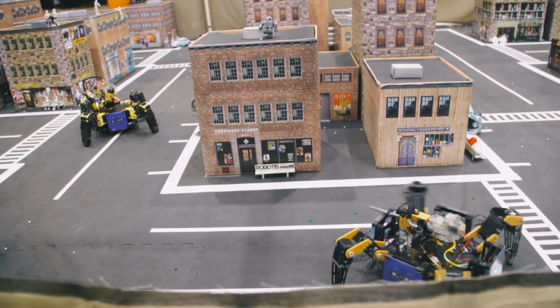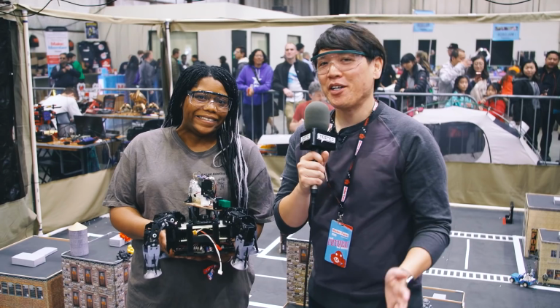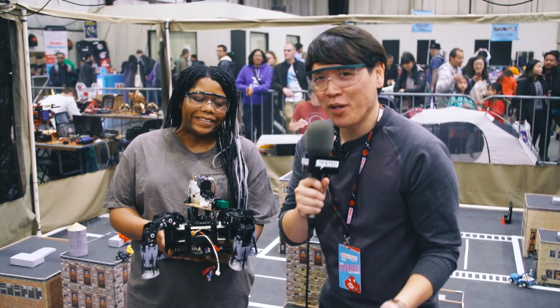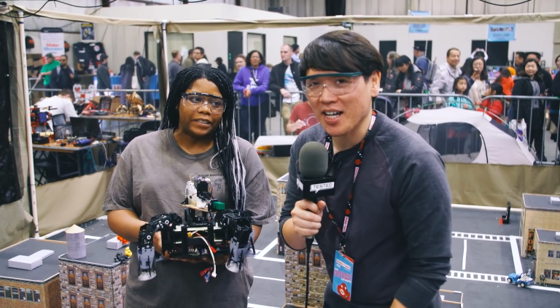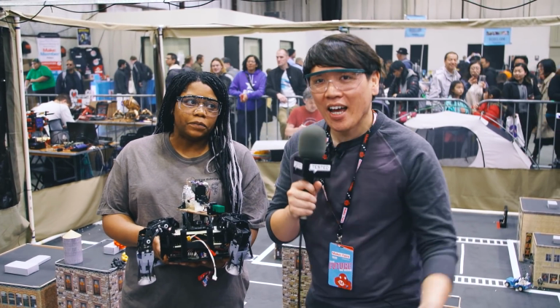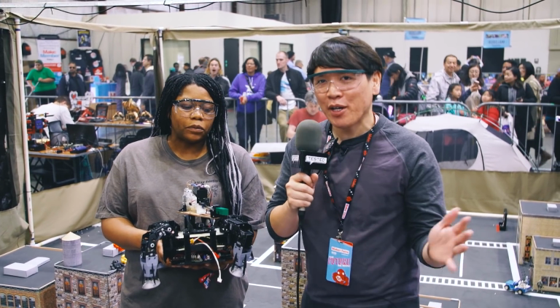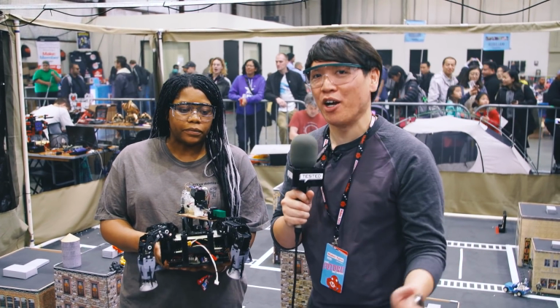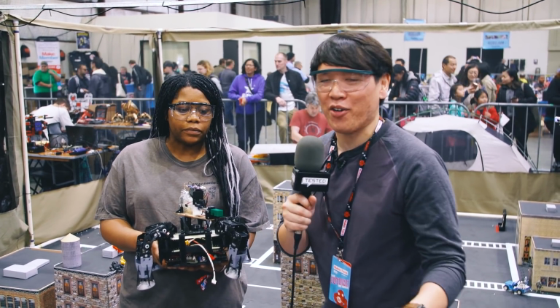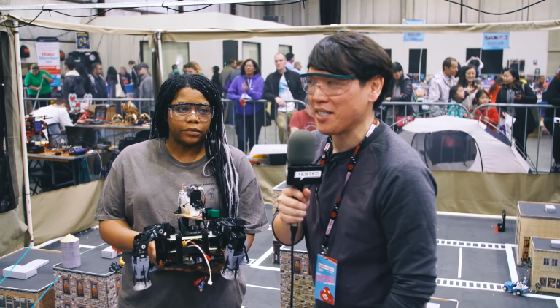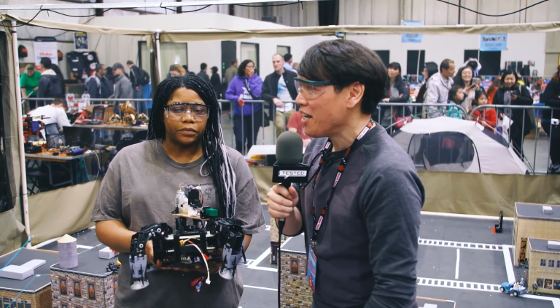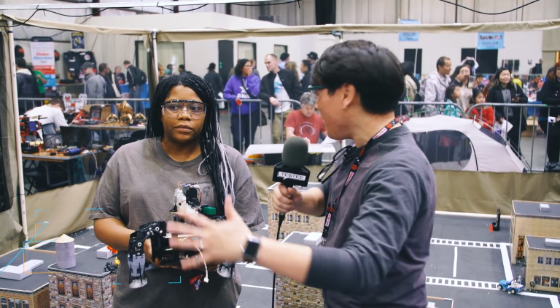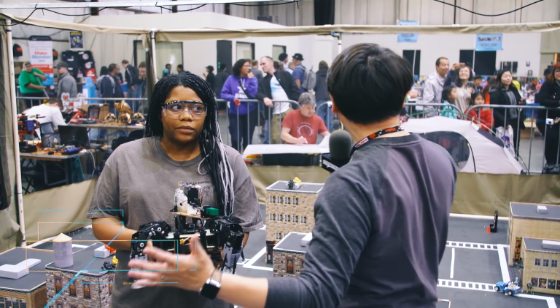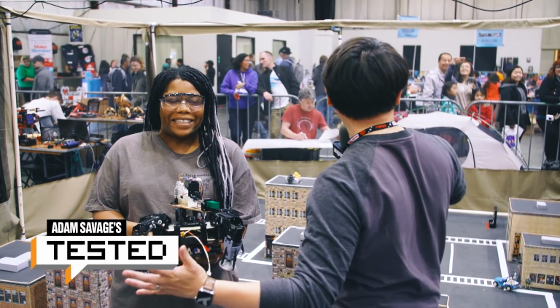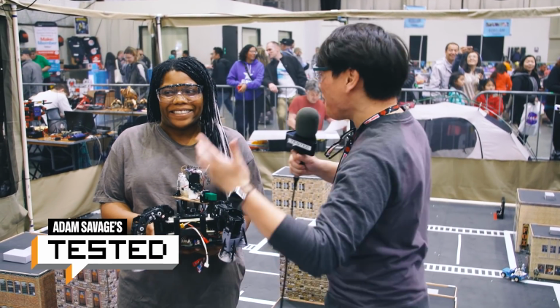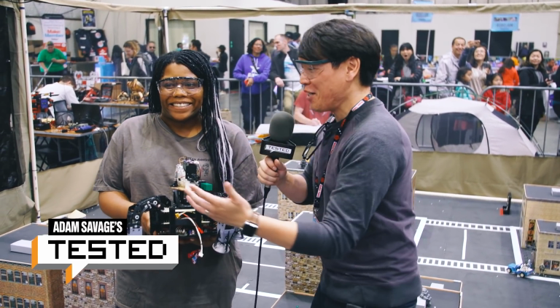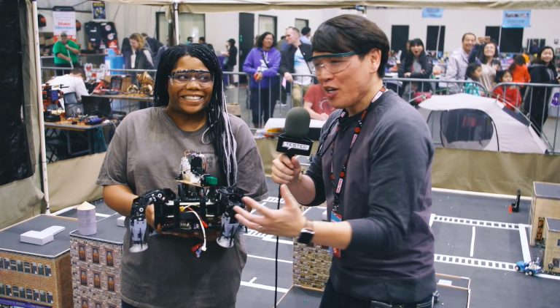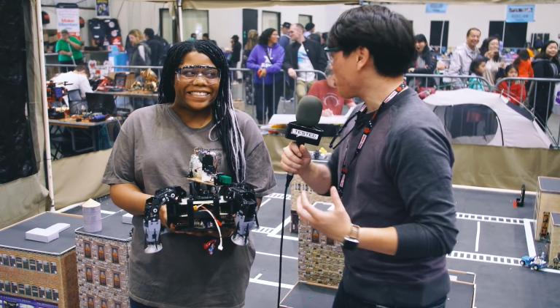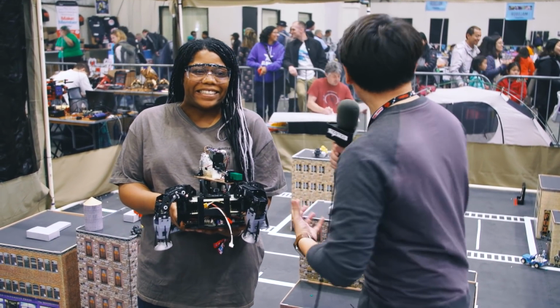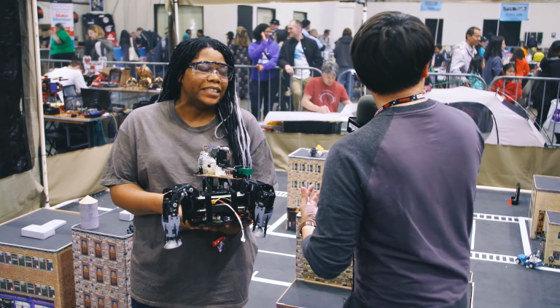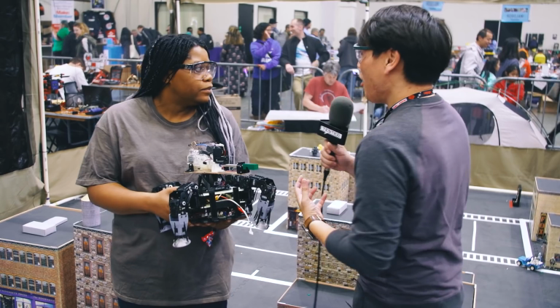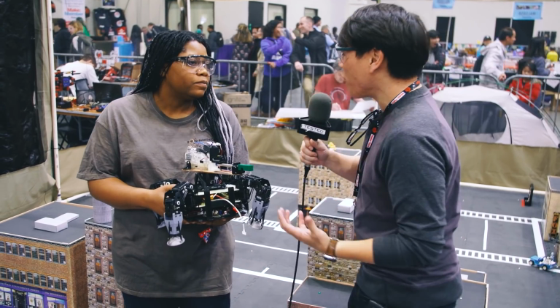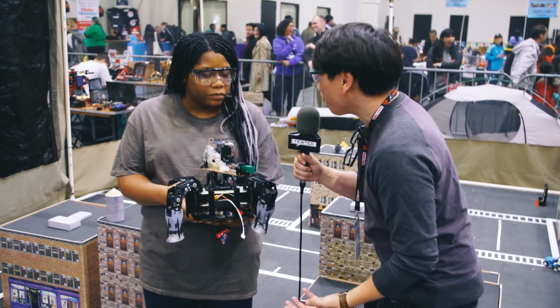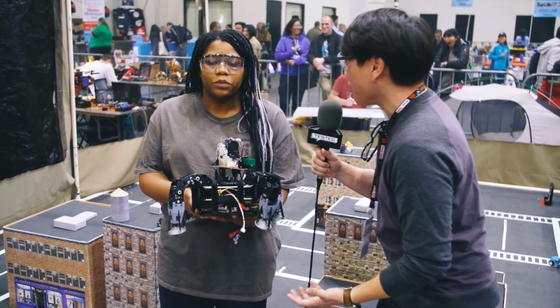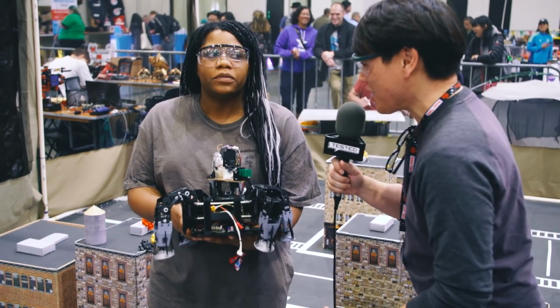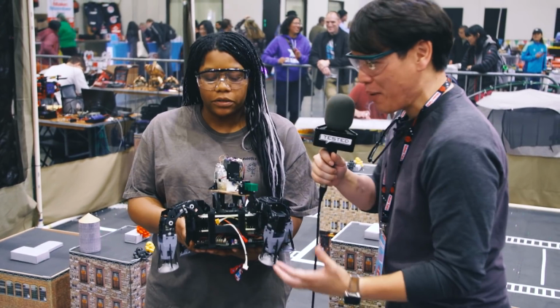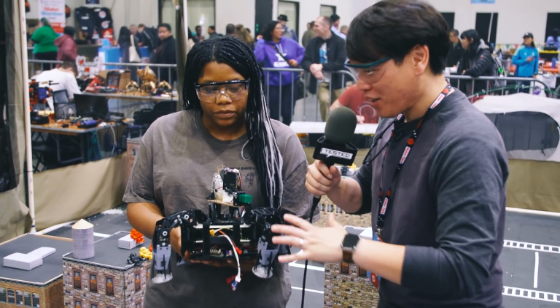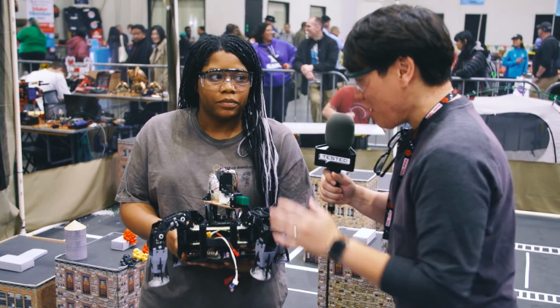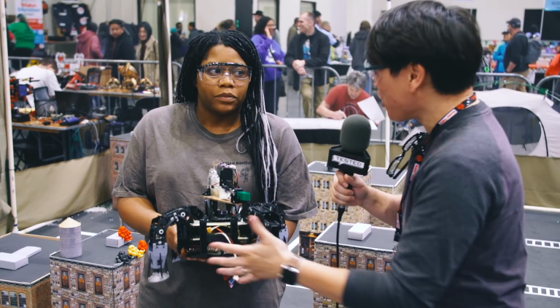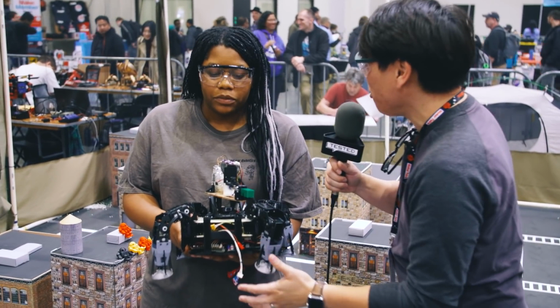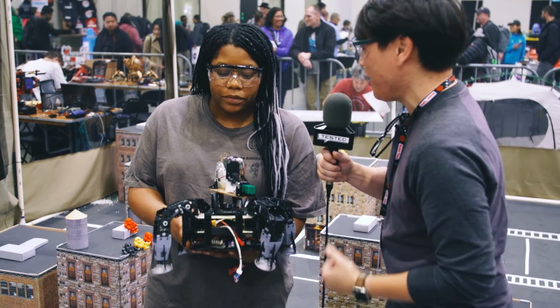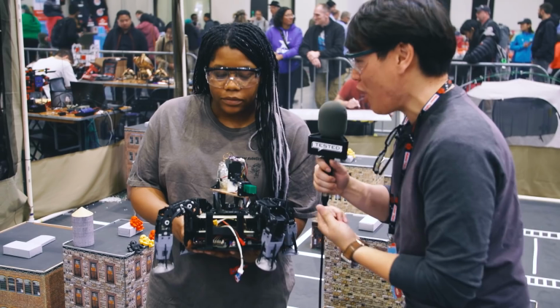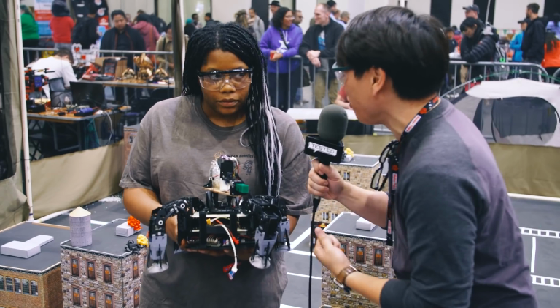Hey everybody, Norm here with Tested at Maker Faire Bay Area. I'm in a cage here with Tony. Tony, you guys run a Mech Warfare League. Tell me about these robots you build and this combat that you do.